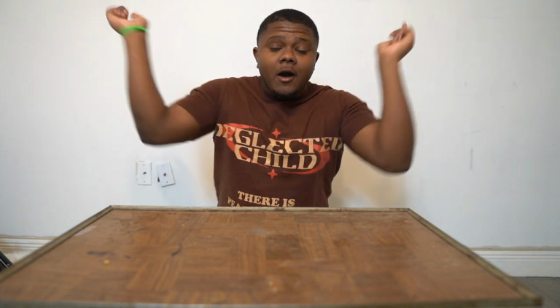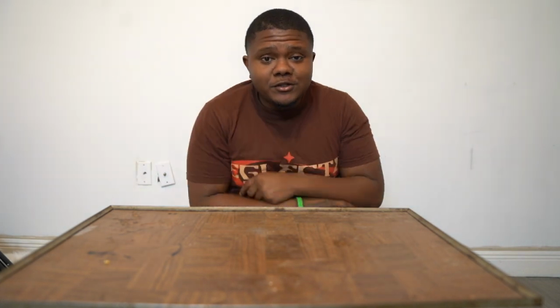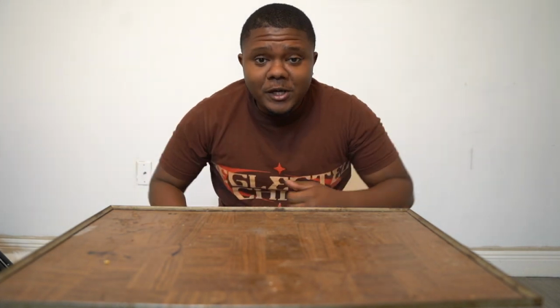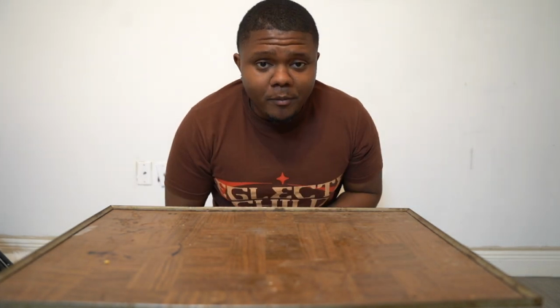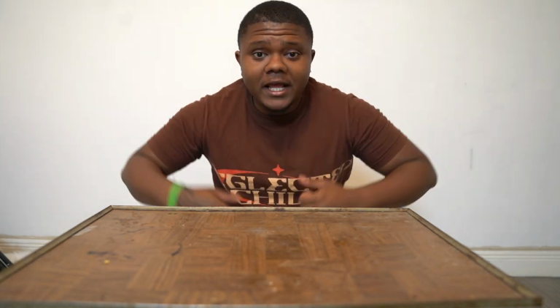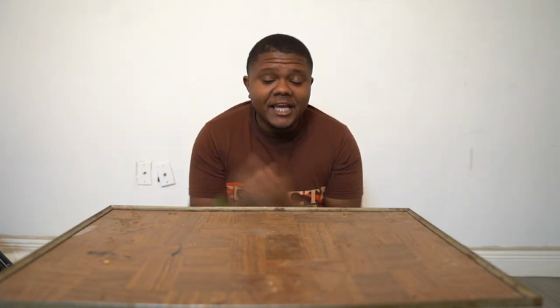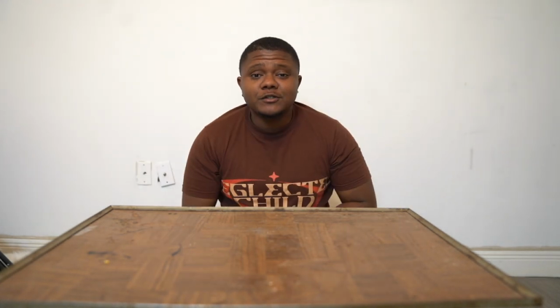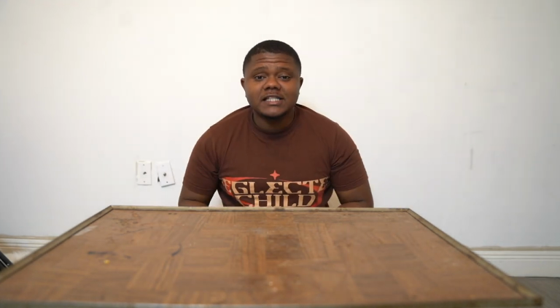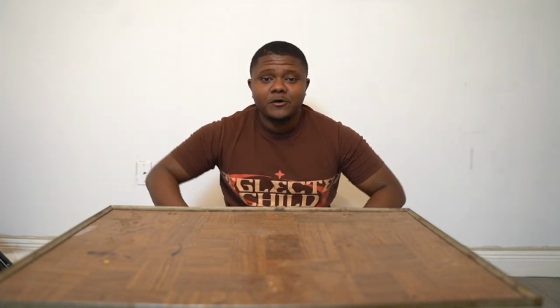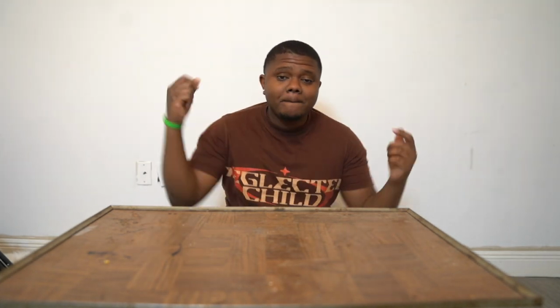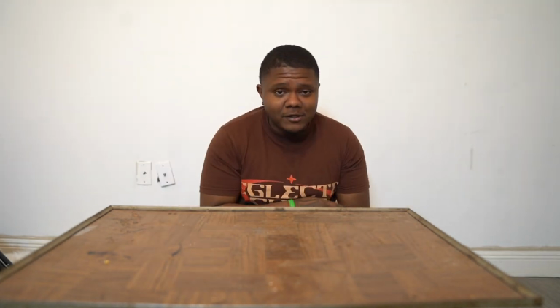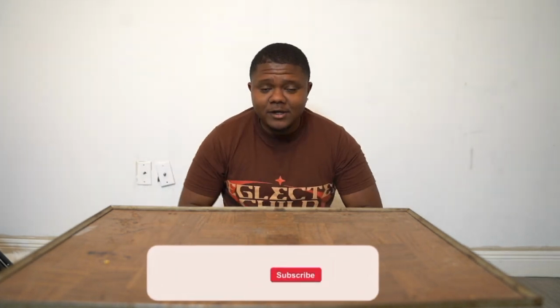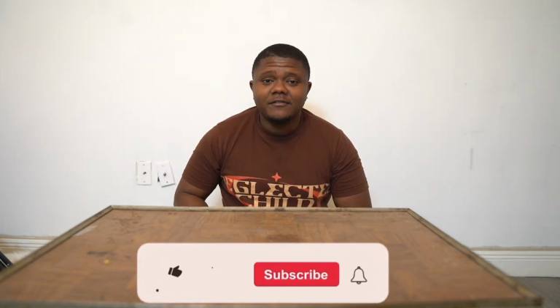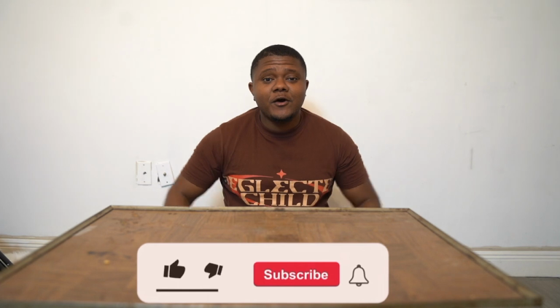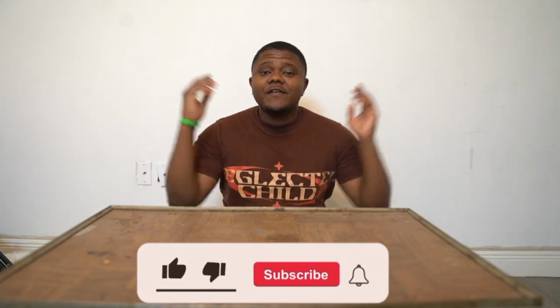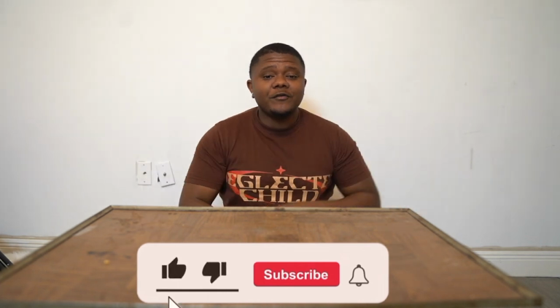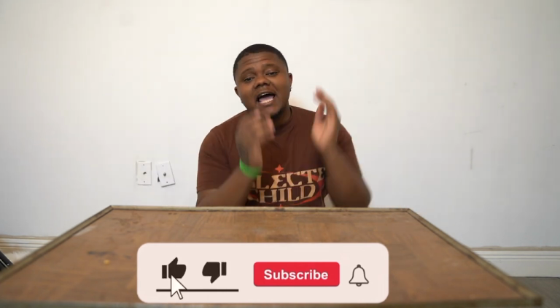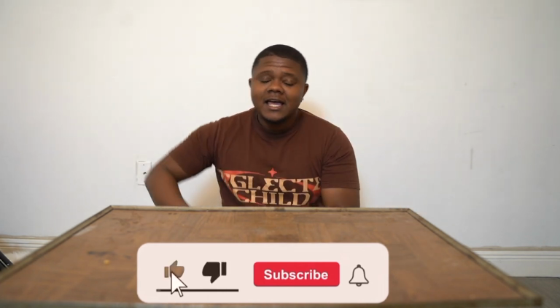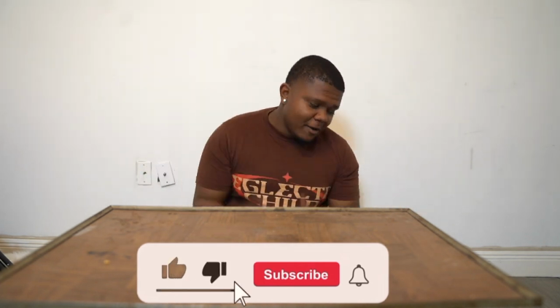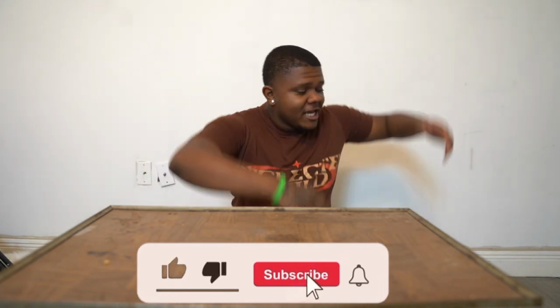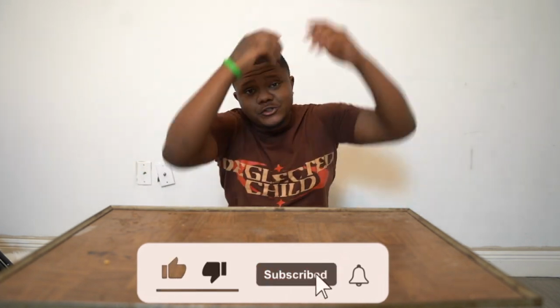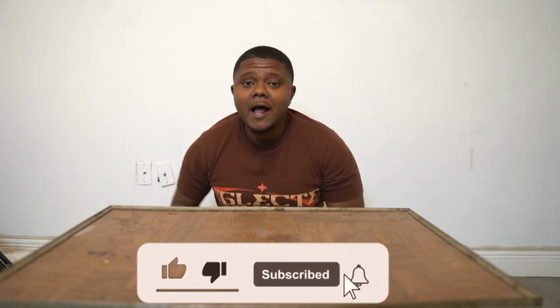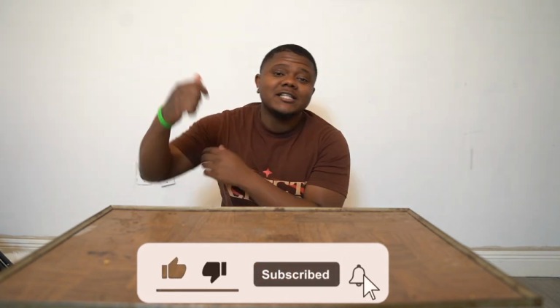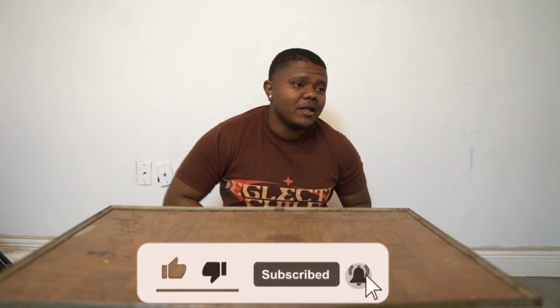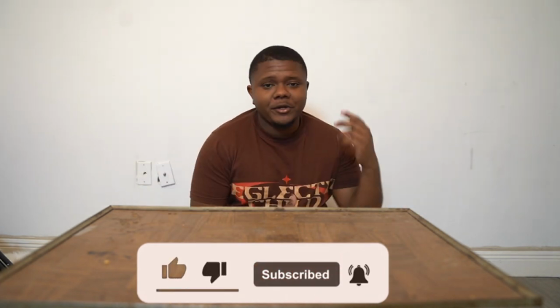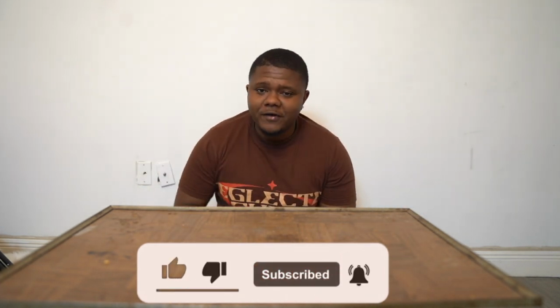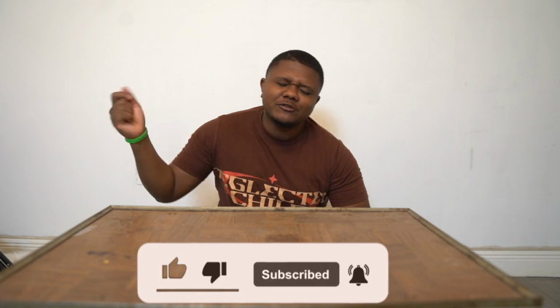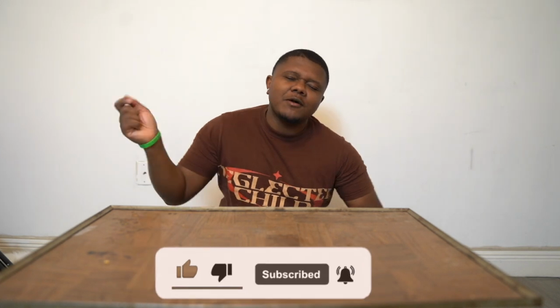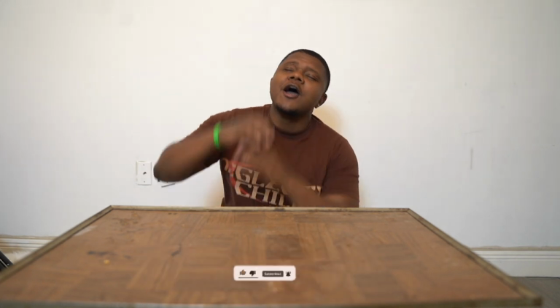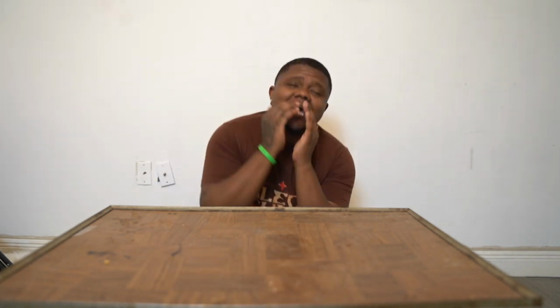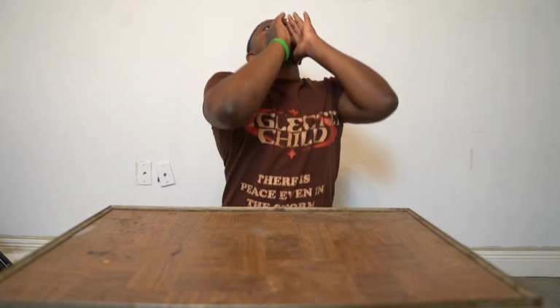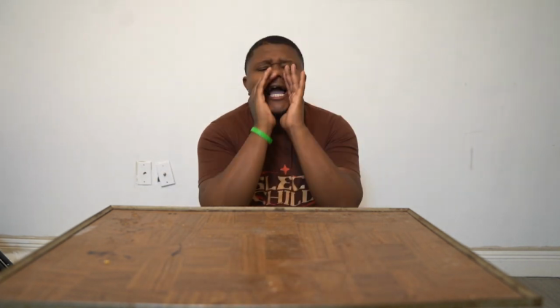Yo, what's up YouTube? It's your boy Bari. Thank y'all for tuning in to the channel. We back once again with another lit video. If y'all know, don't hit that like, comment, and subscribe, and turn the bell so you'll be notified when I drop some more lit battles!